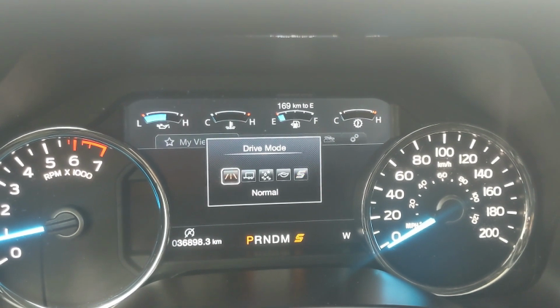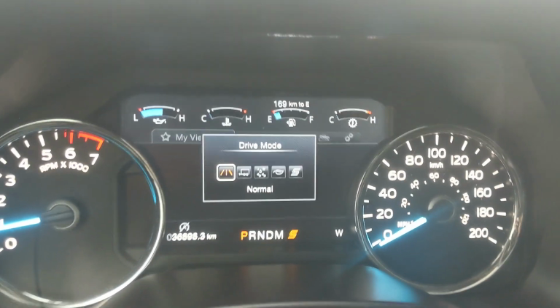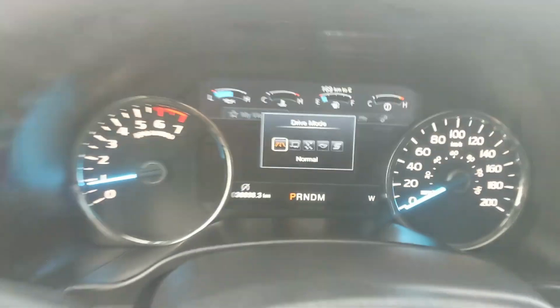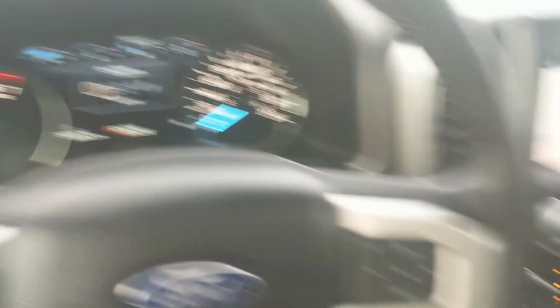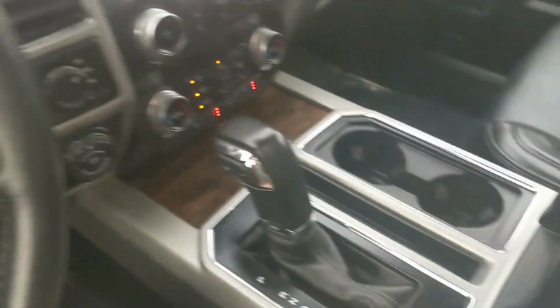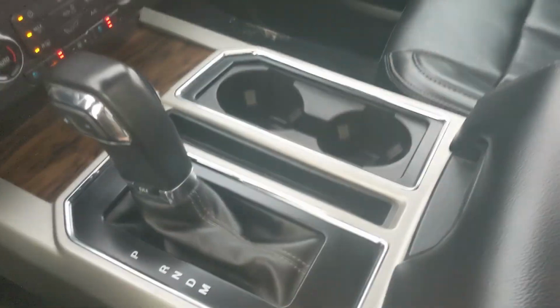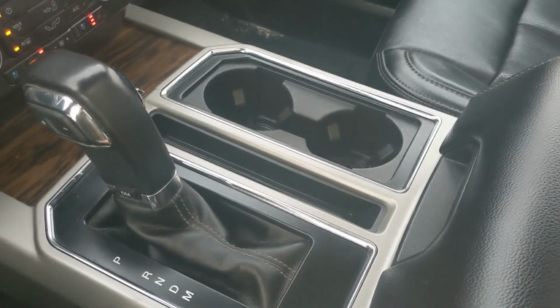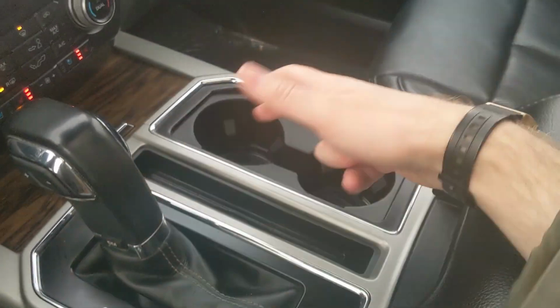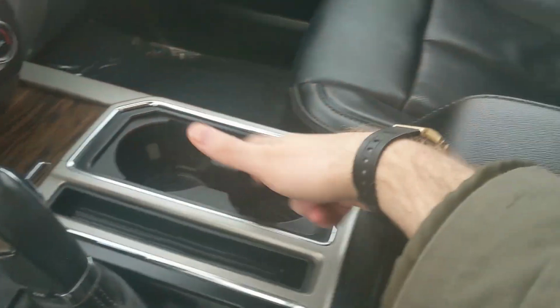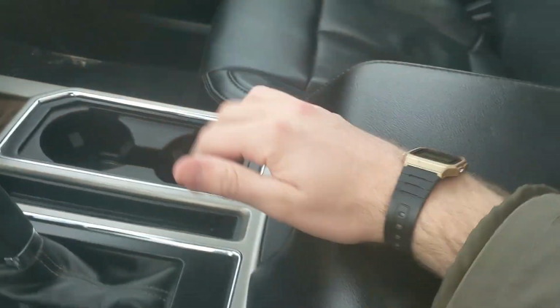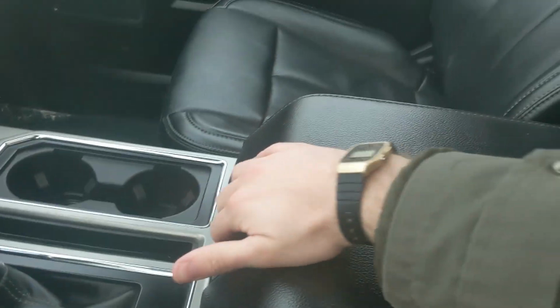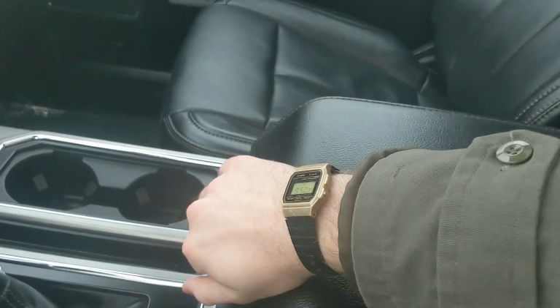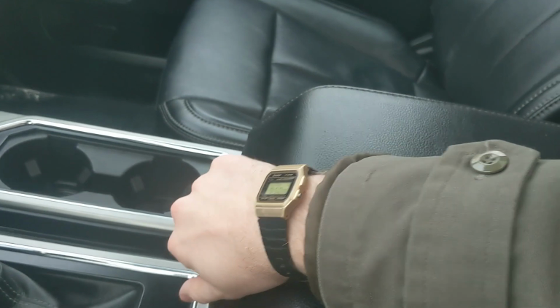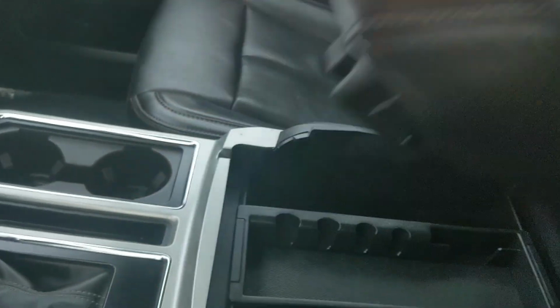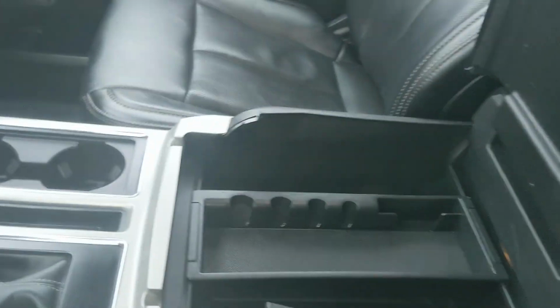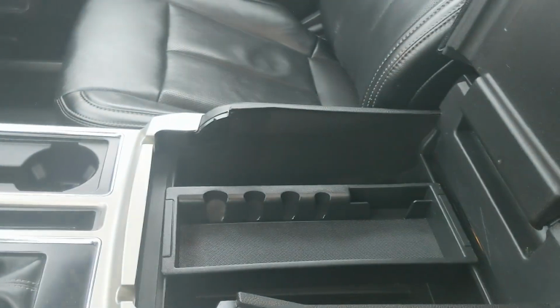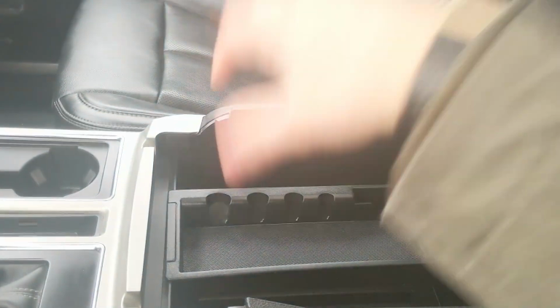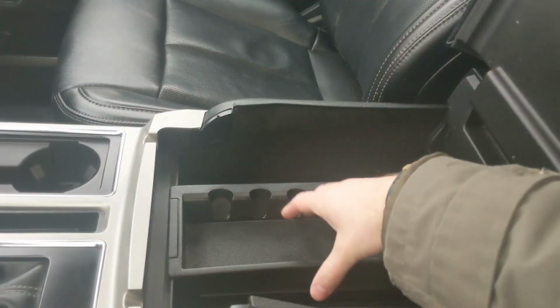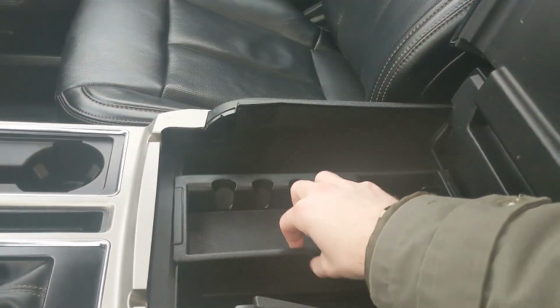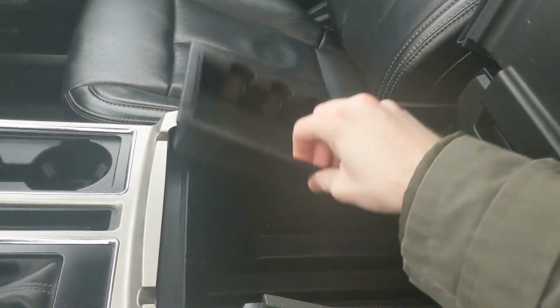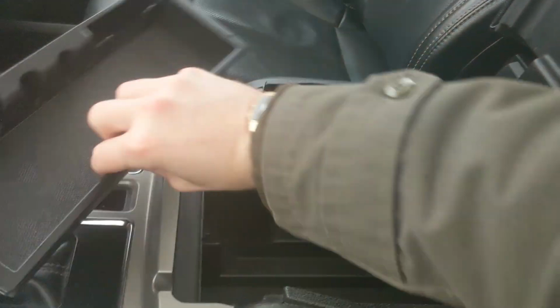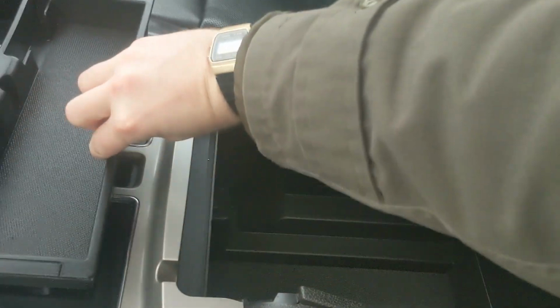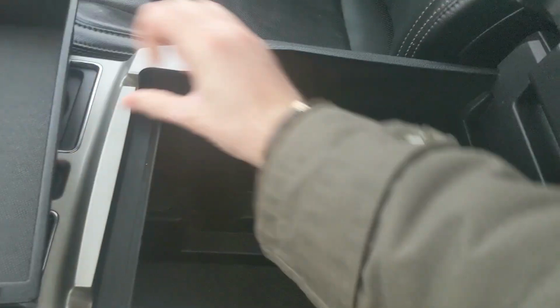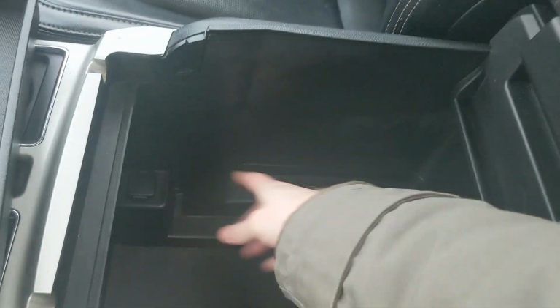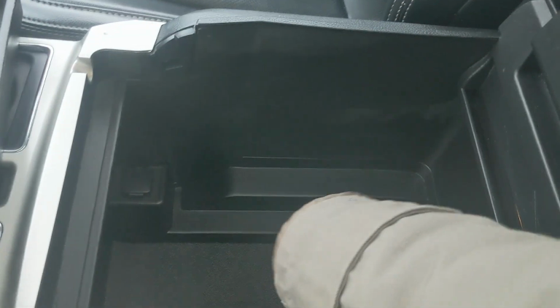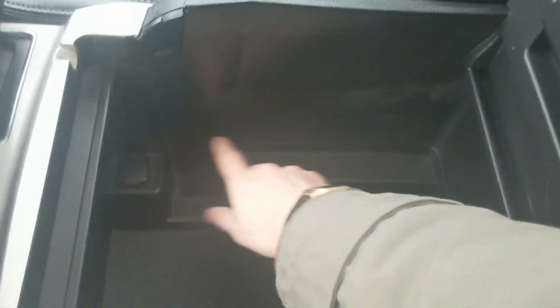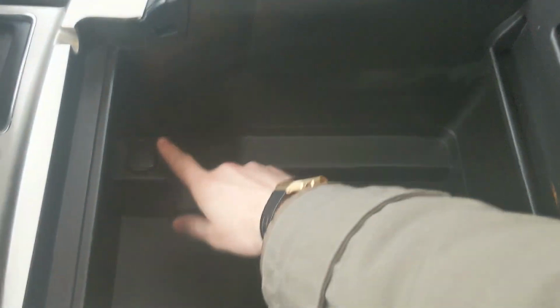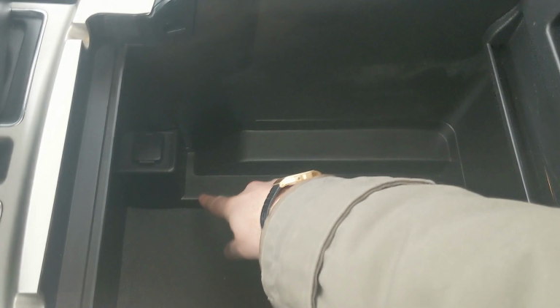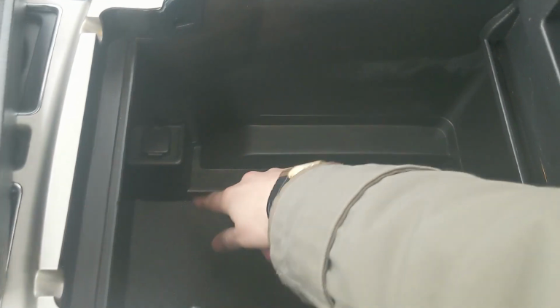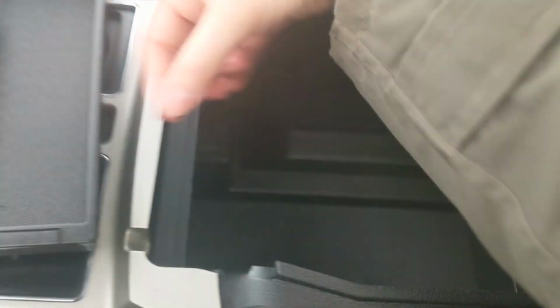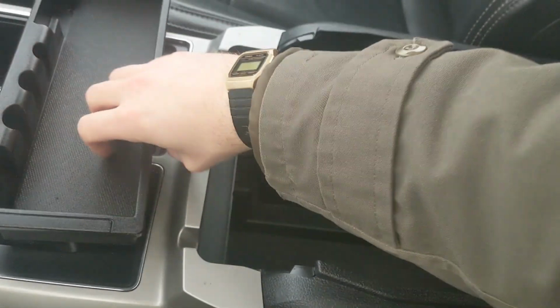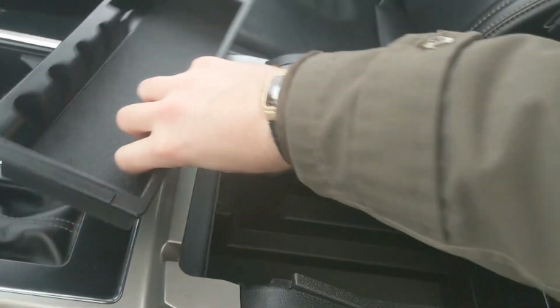Then you have two cup holders and your lockable center compartment slash armrest with a removable tray — plenty of room inside, including another 12-volt outlet you can plug something into.